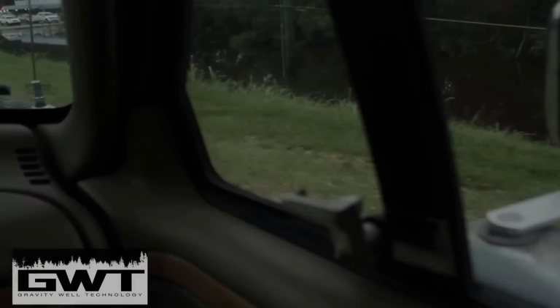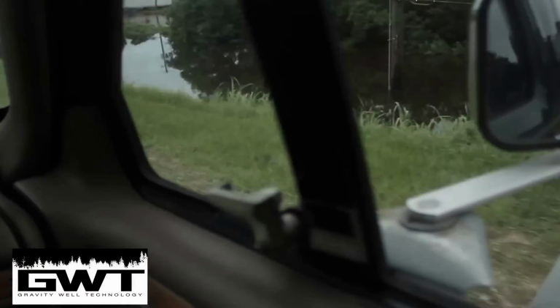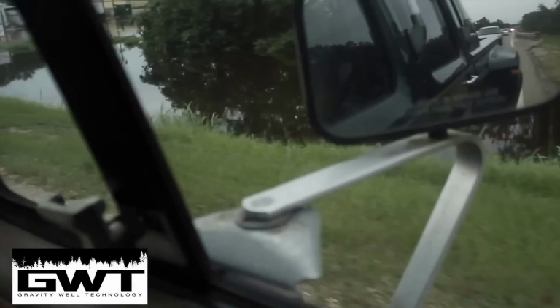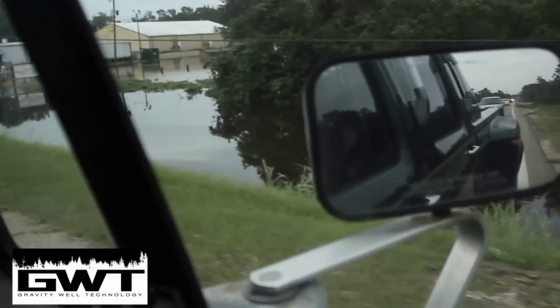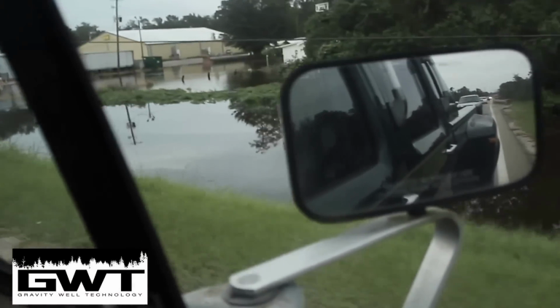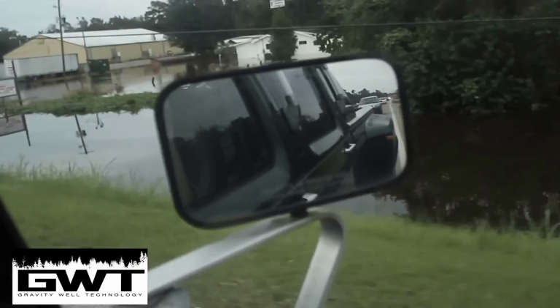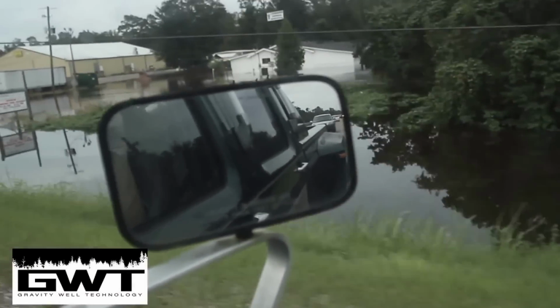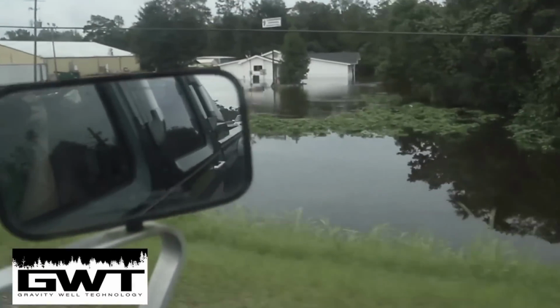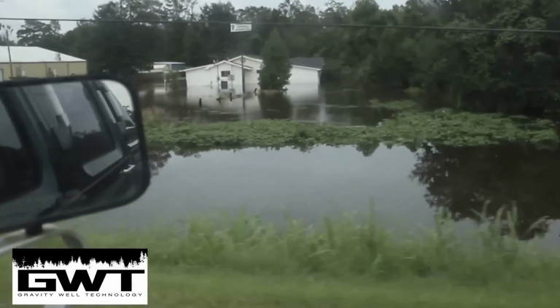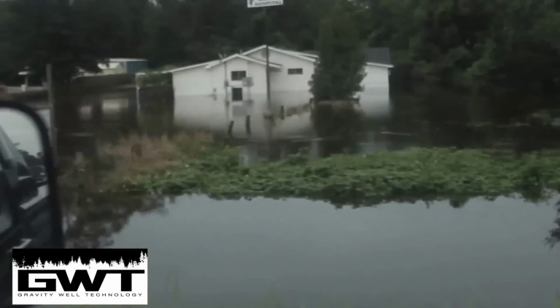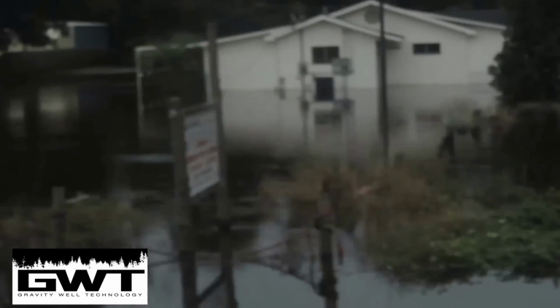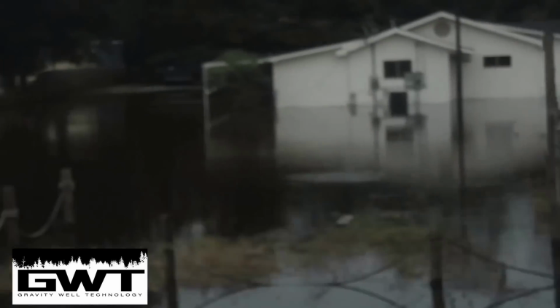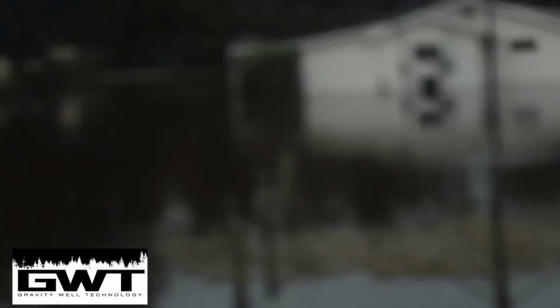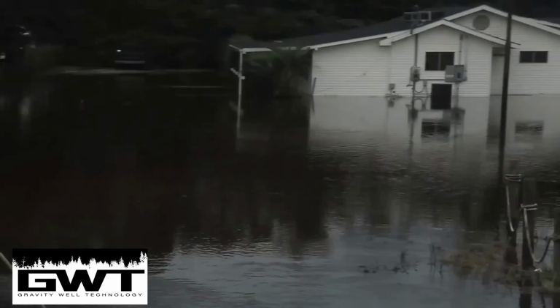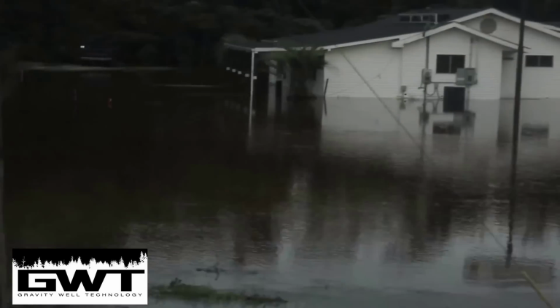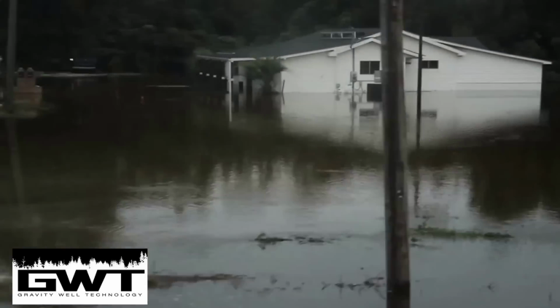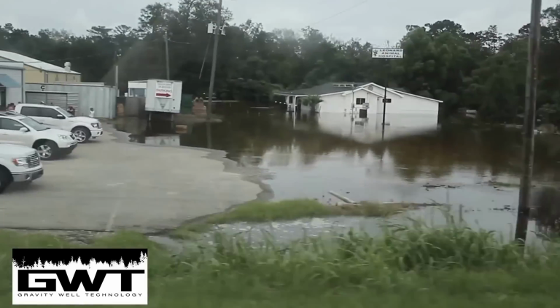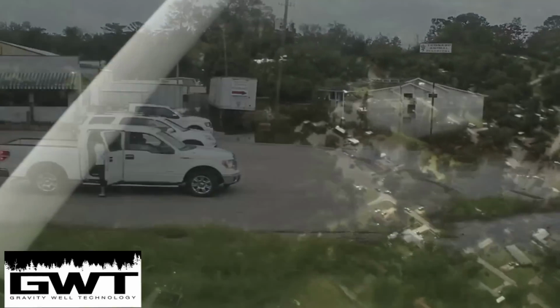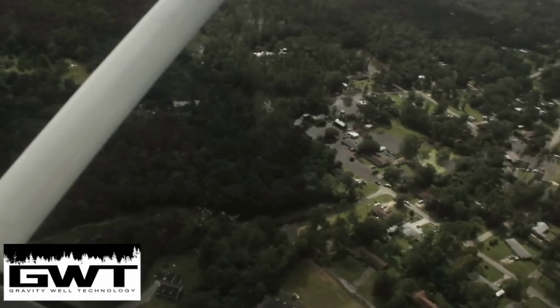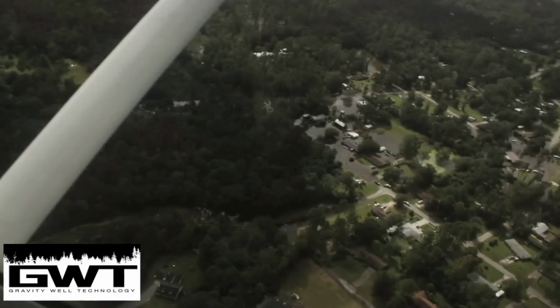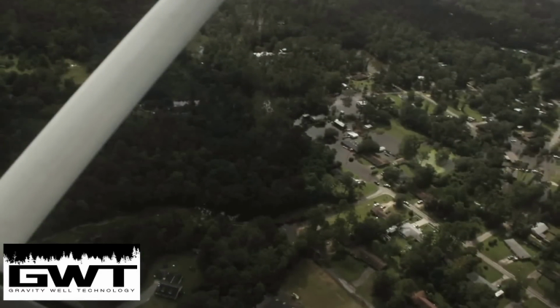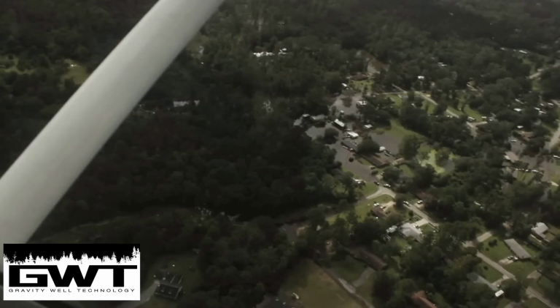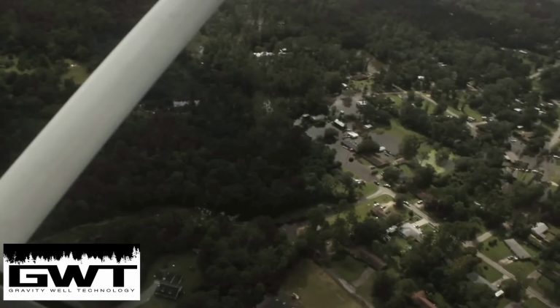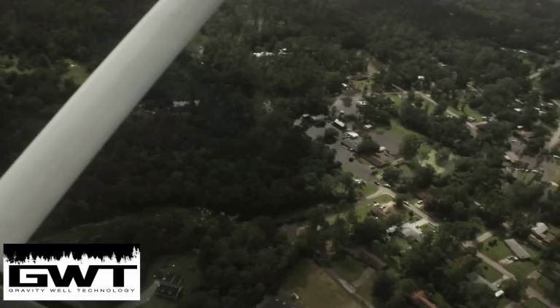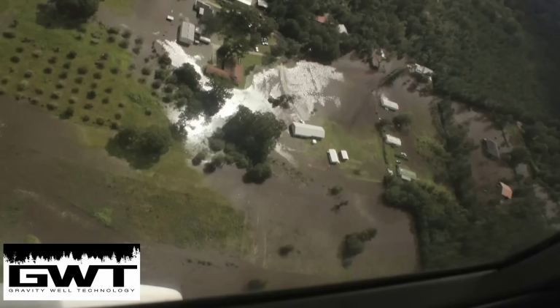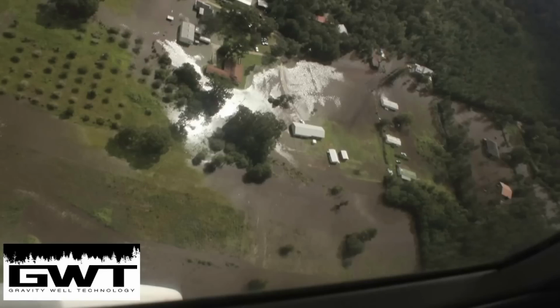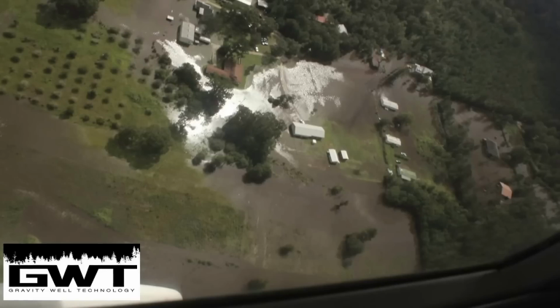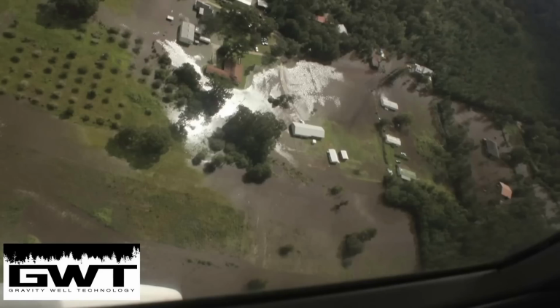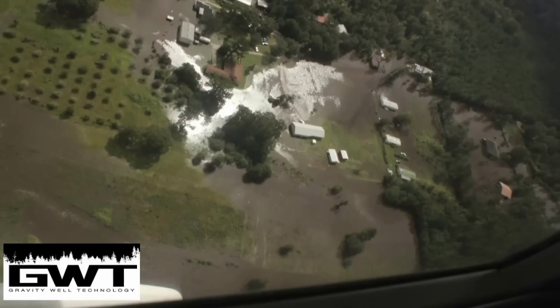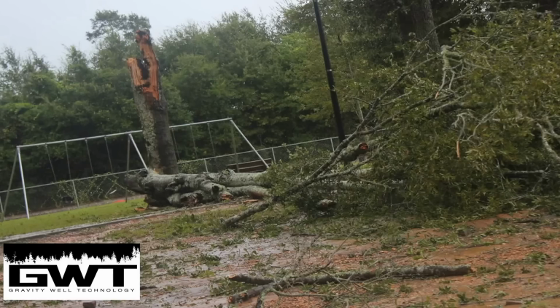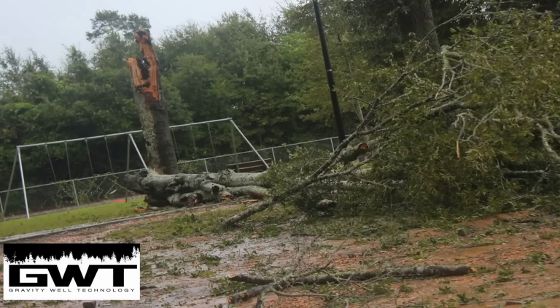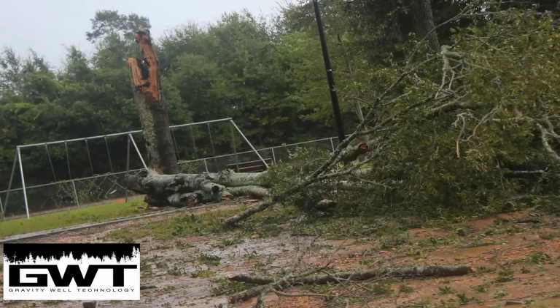When it rains, it pours. Anywhere it rains, it can flood. A flood is a general and temporary condition where two or more acres of normally dry land, or two or more properties, are inundated by water or mud flow.